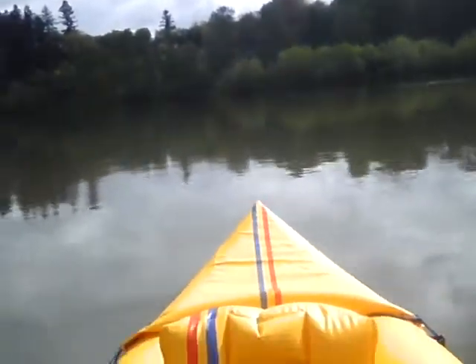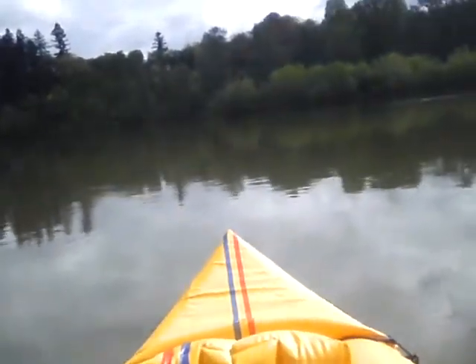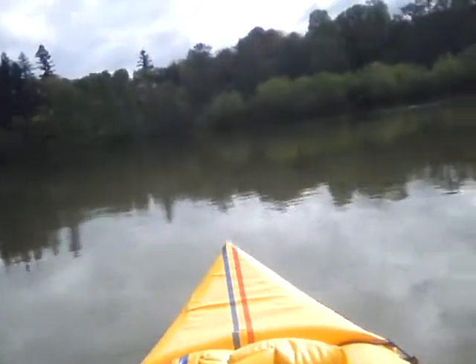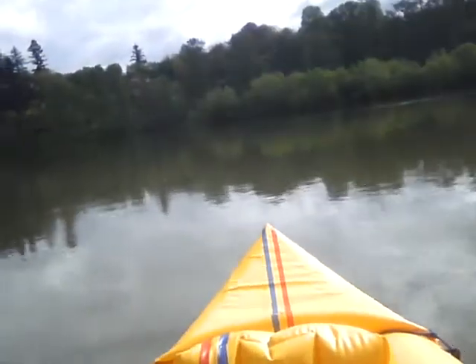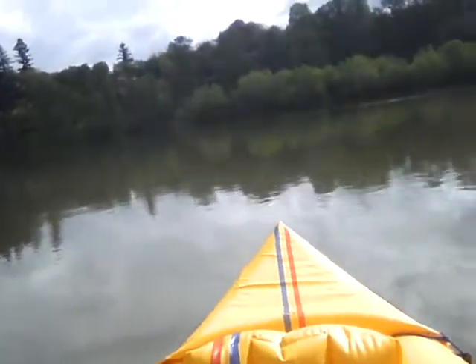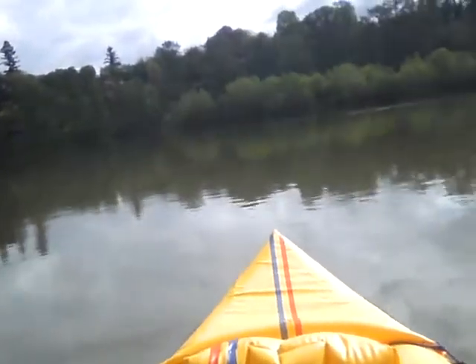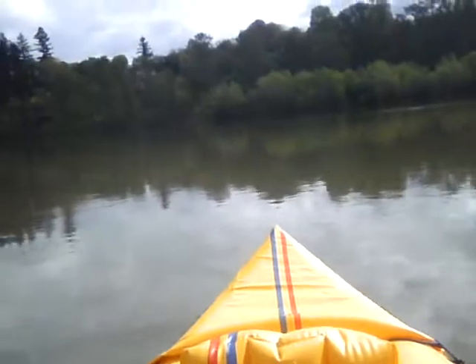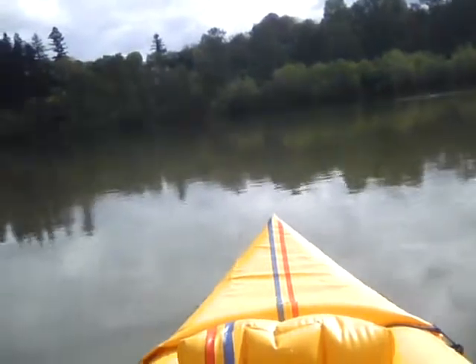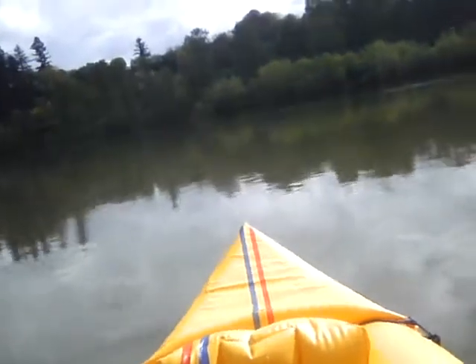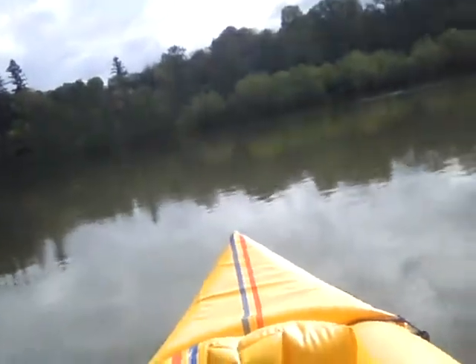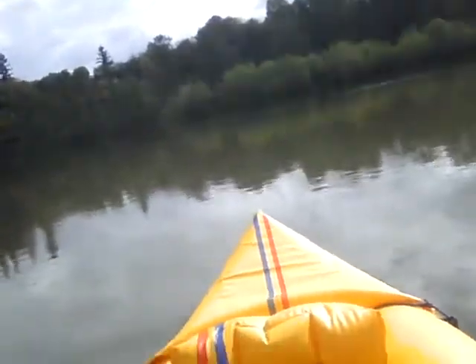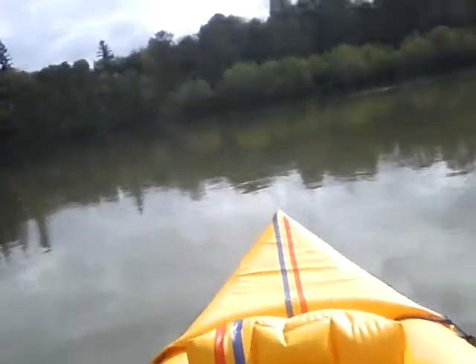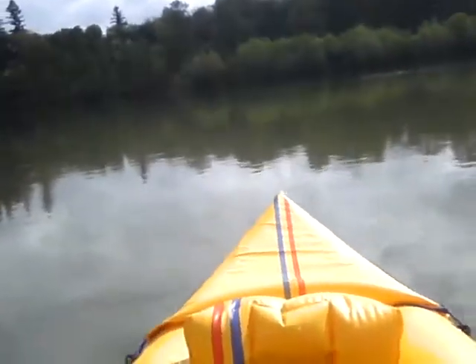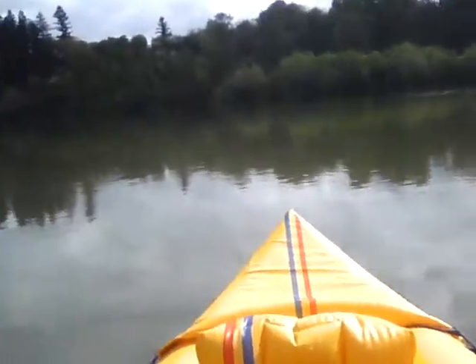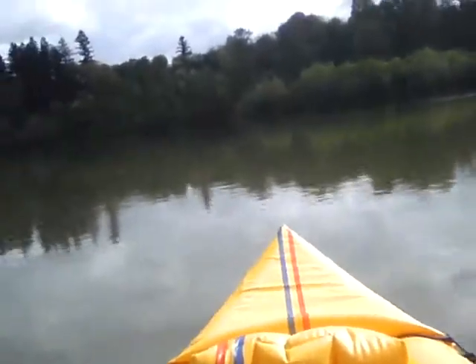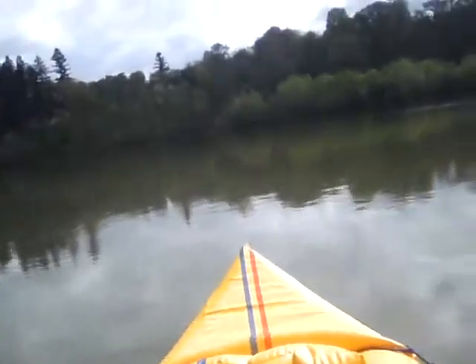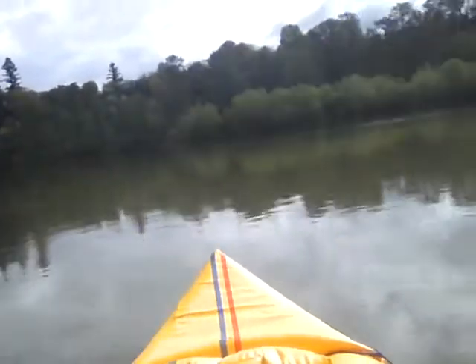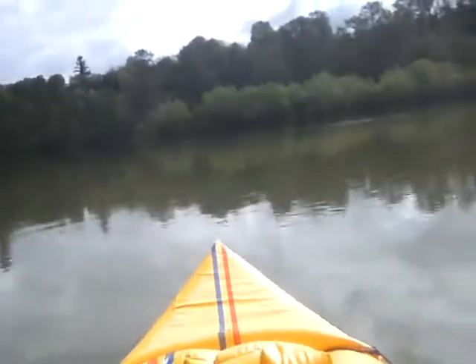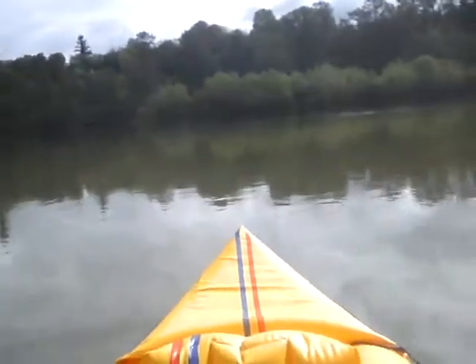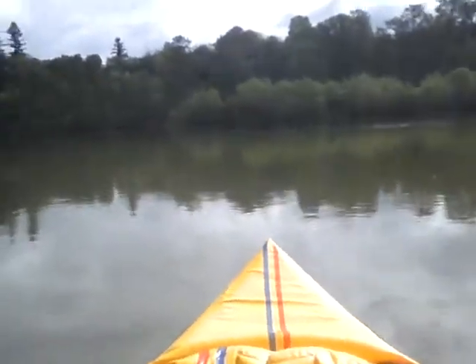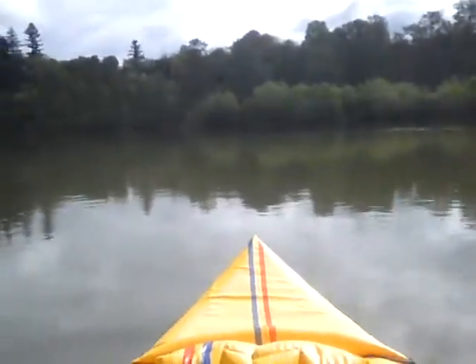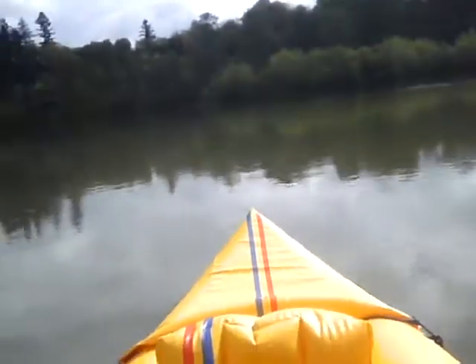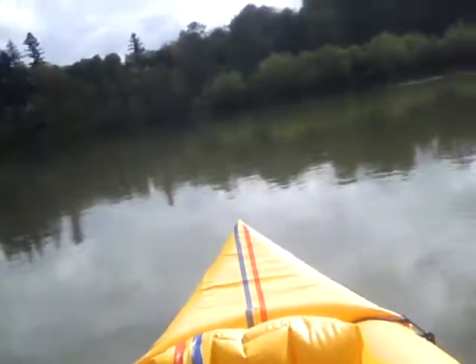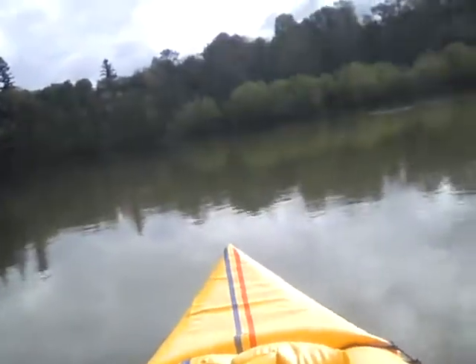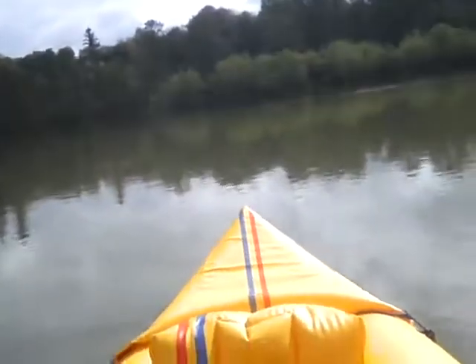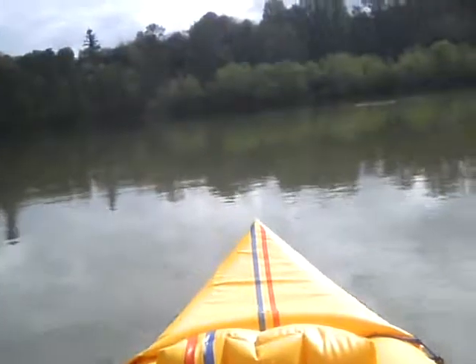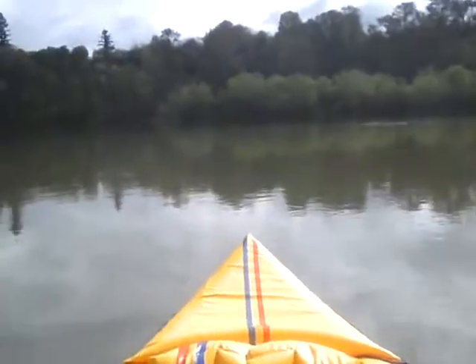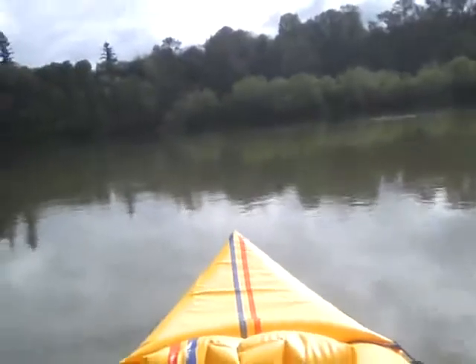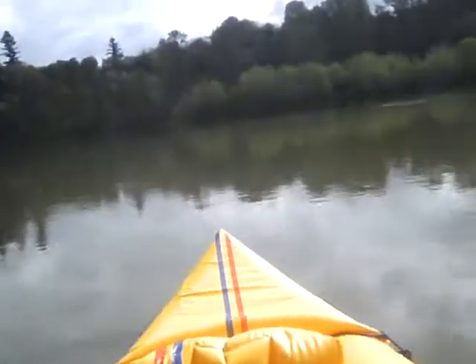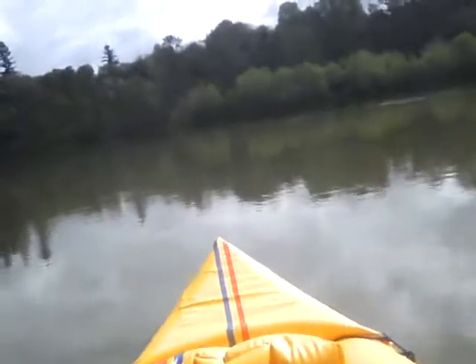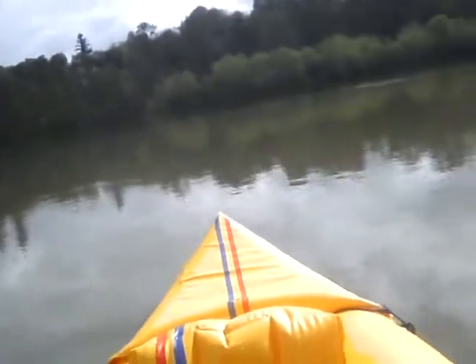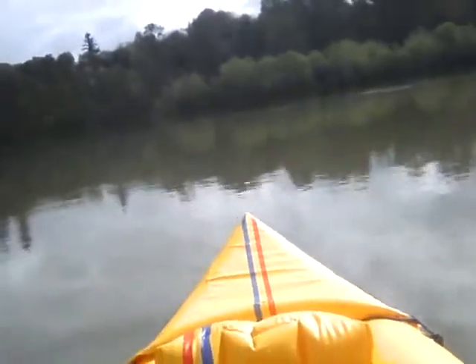Oh, that sun feels good. I guess I don't have to tell you that if you're going to come out and do what I'm doing, you really should wear a life jacket.